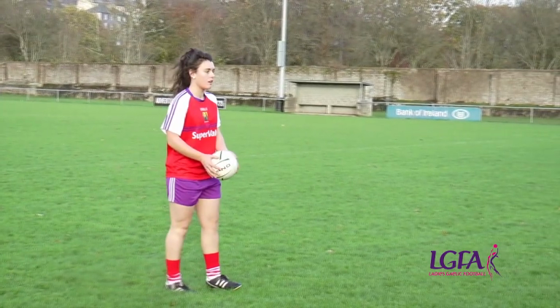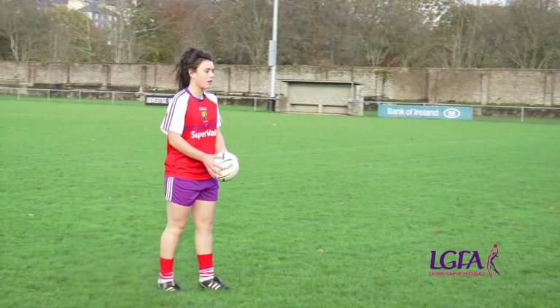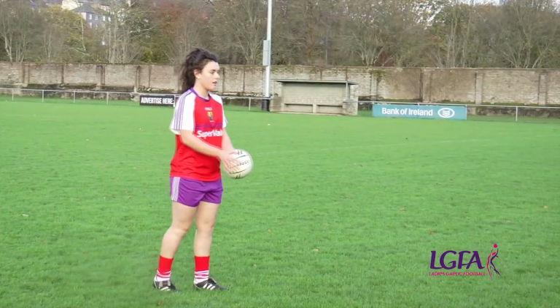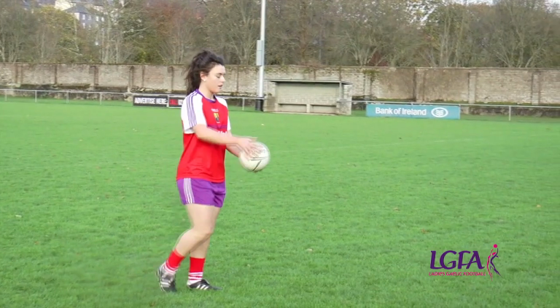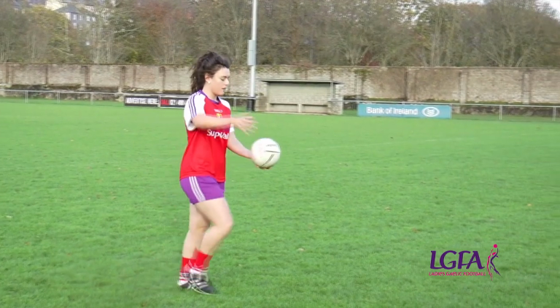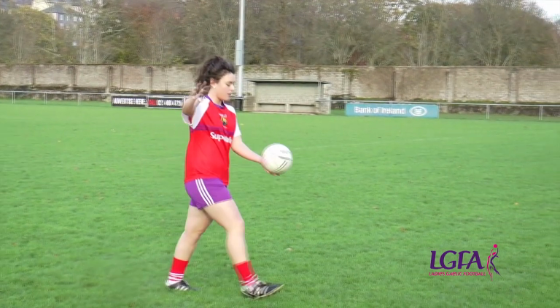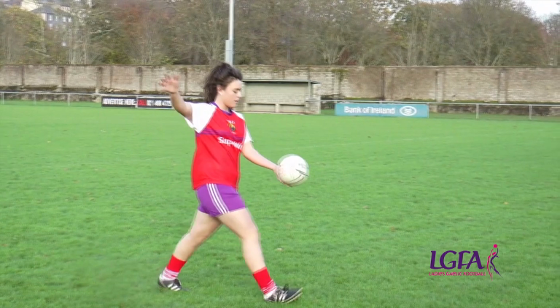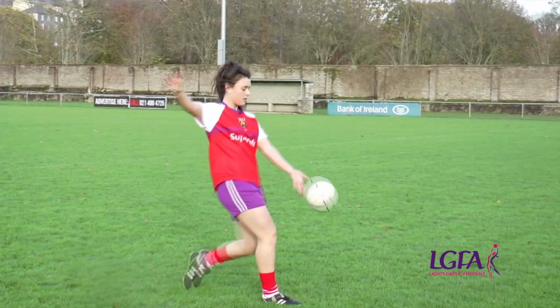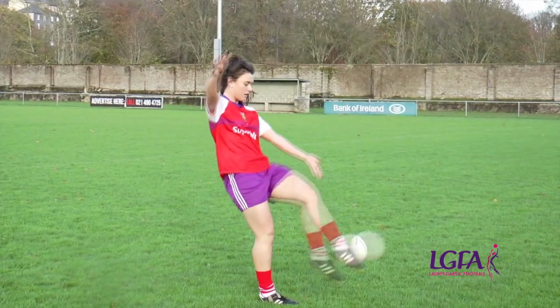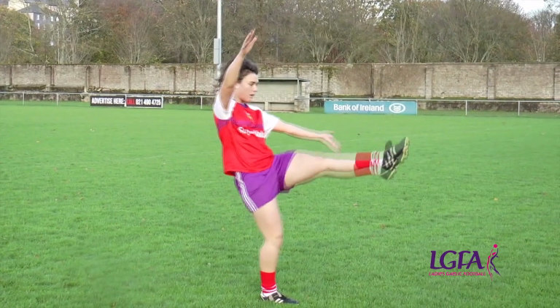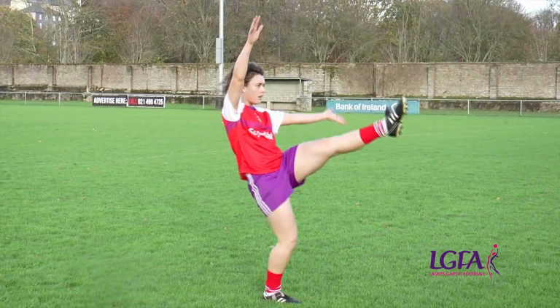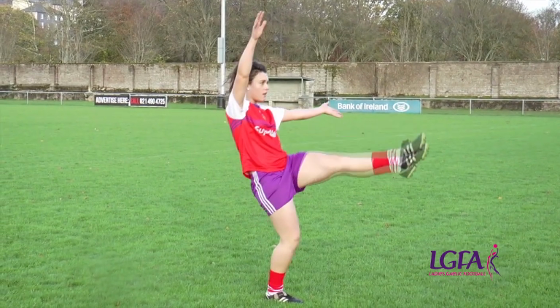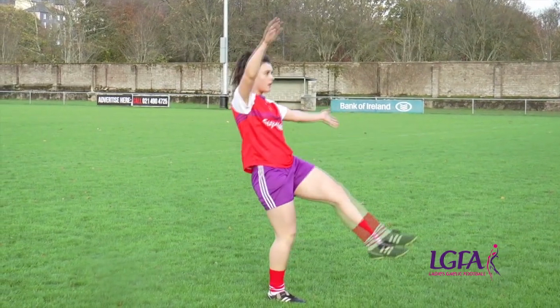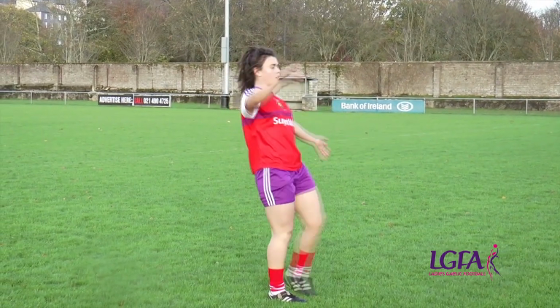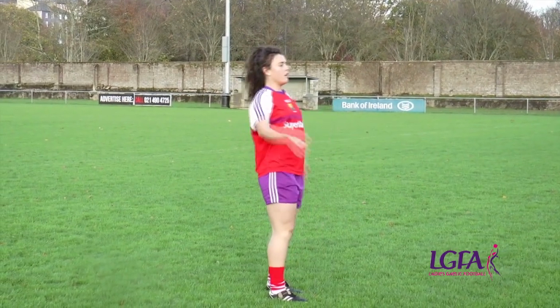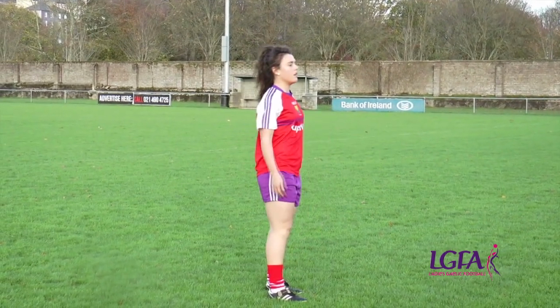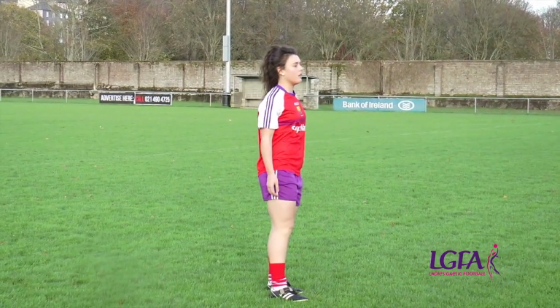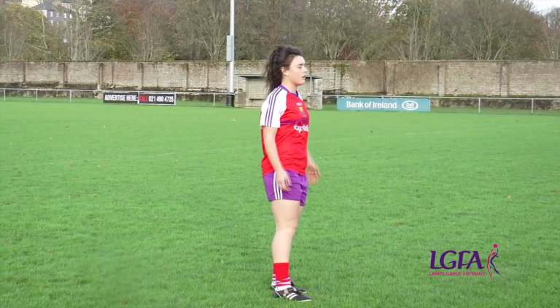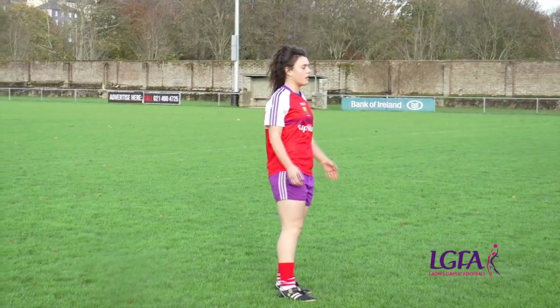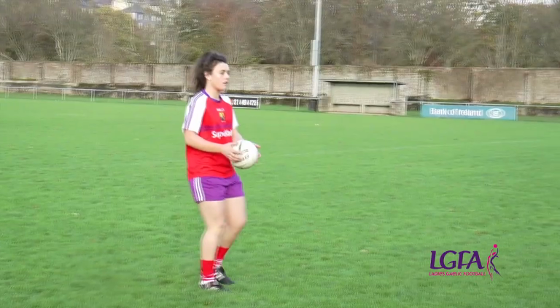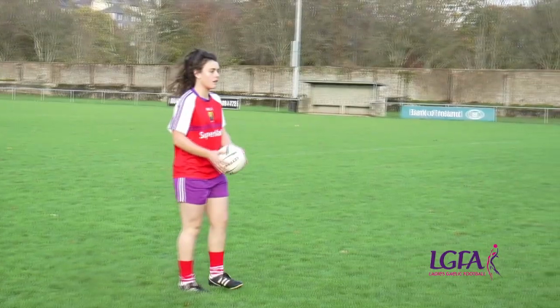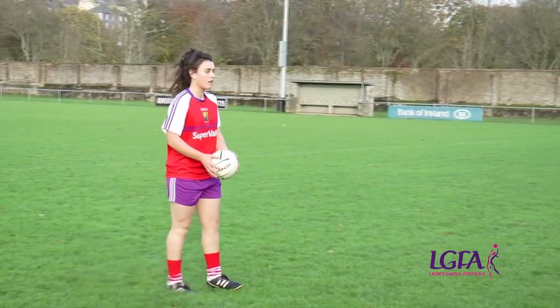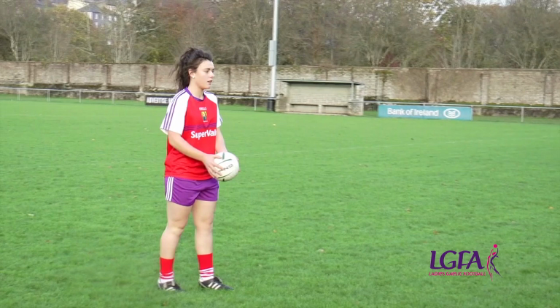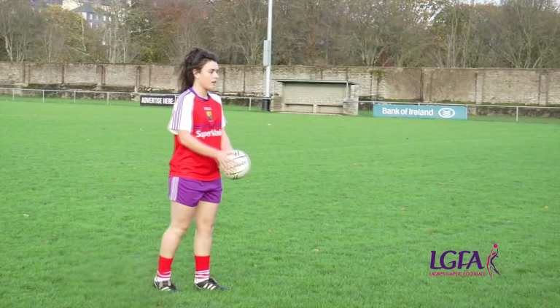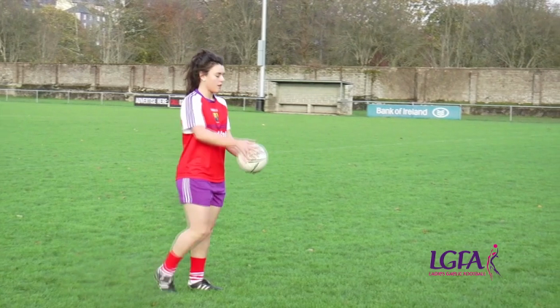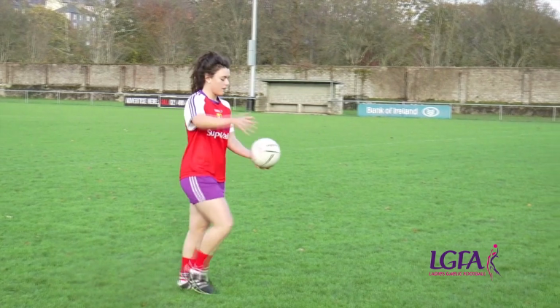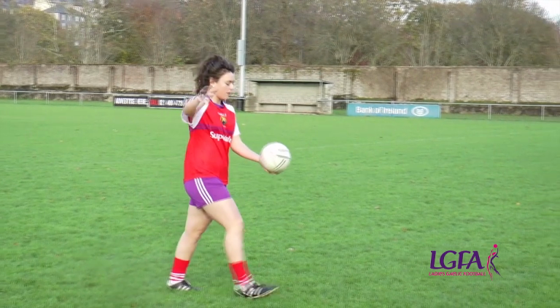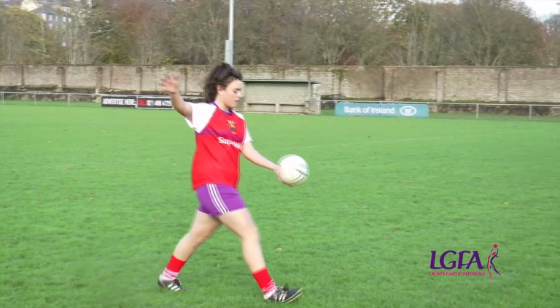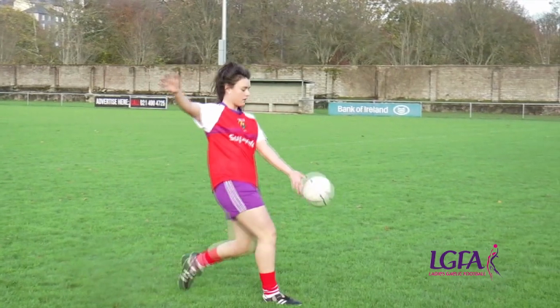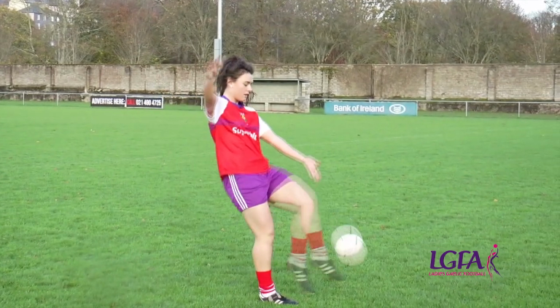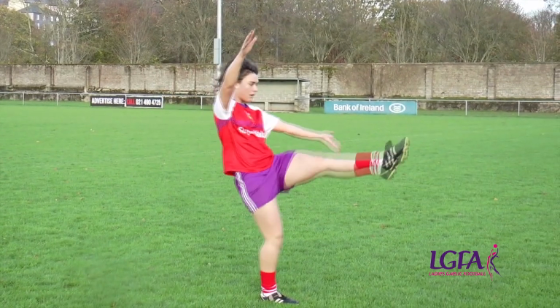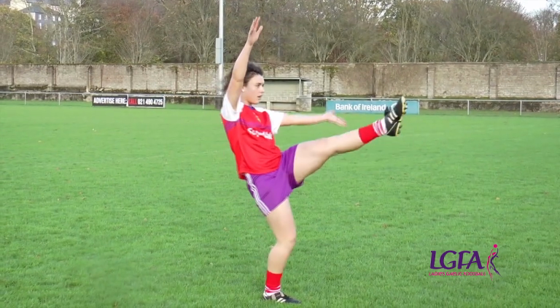Keep the eyes on the ball at all times. Hold the ball firmly with both hands. Keep the head down and eyes on the ball.